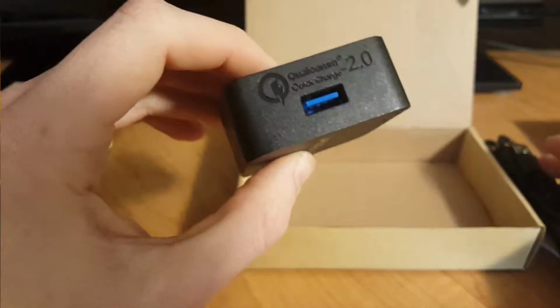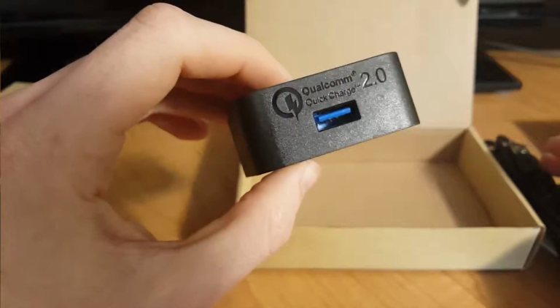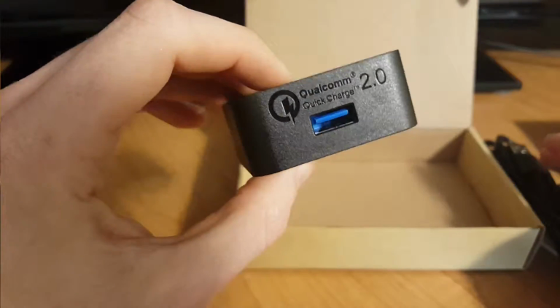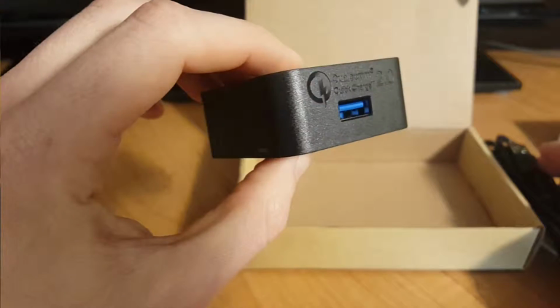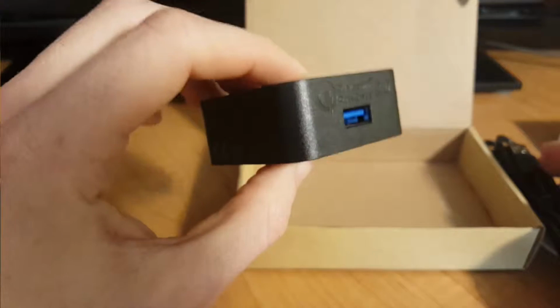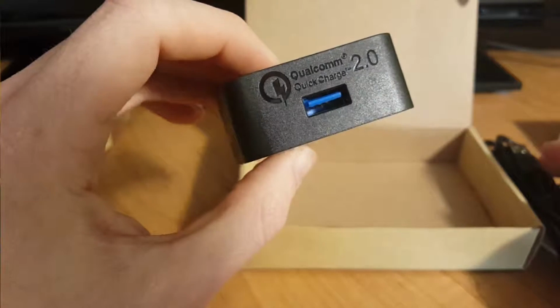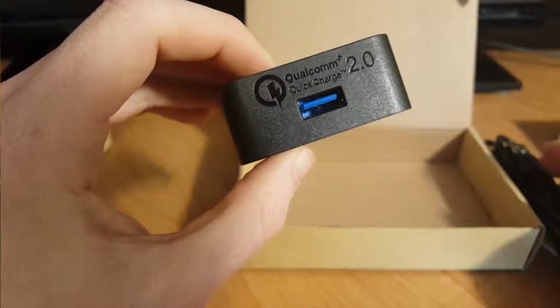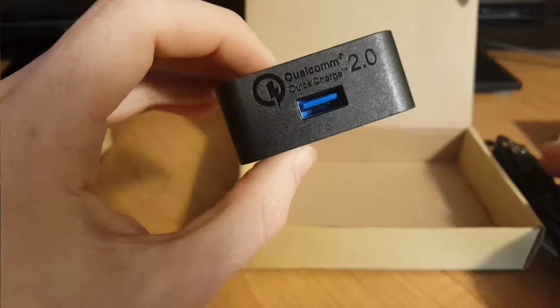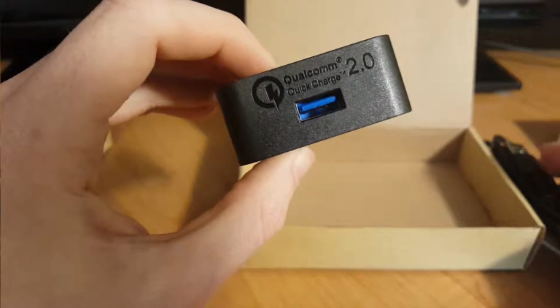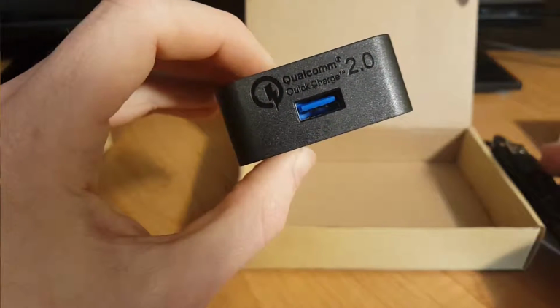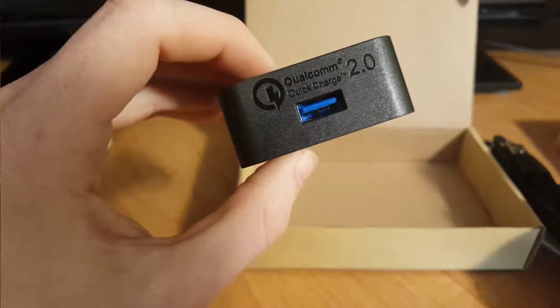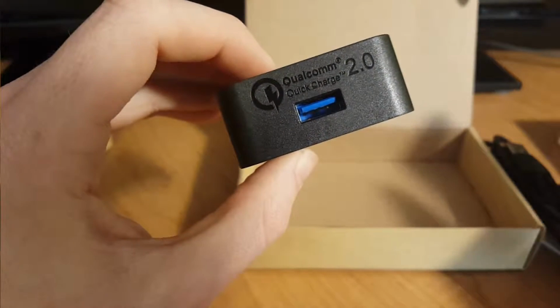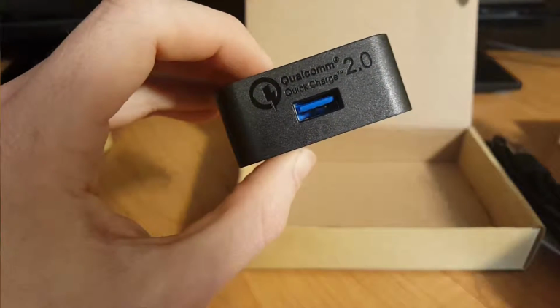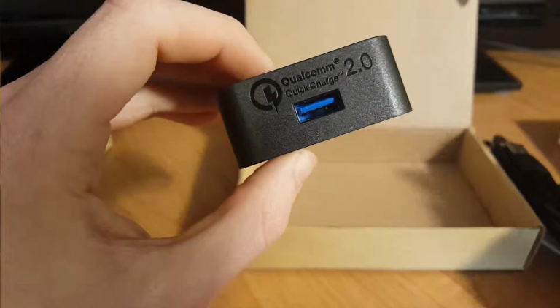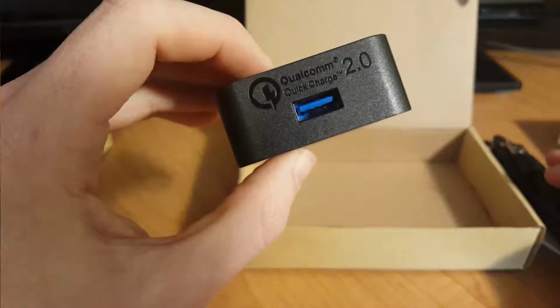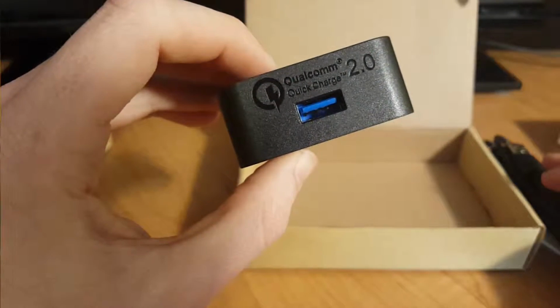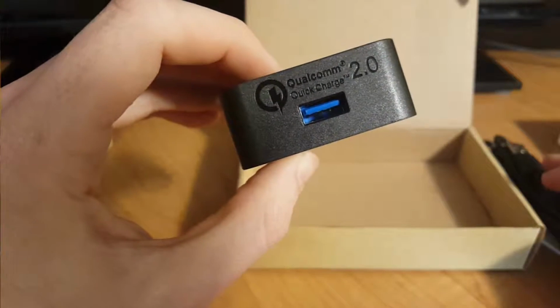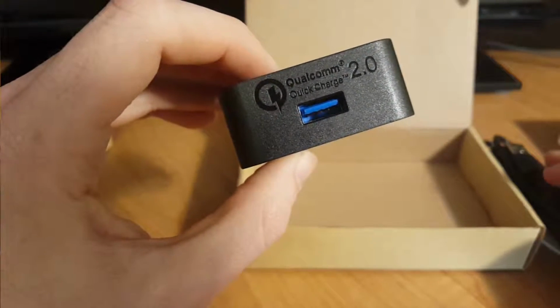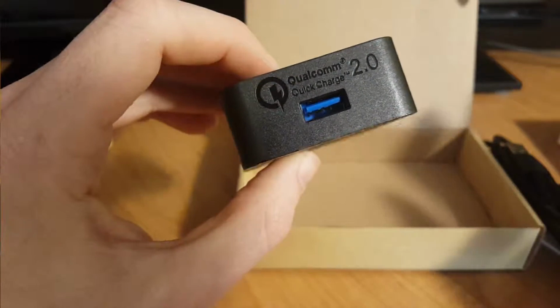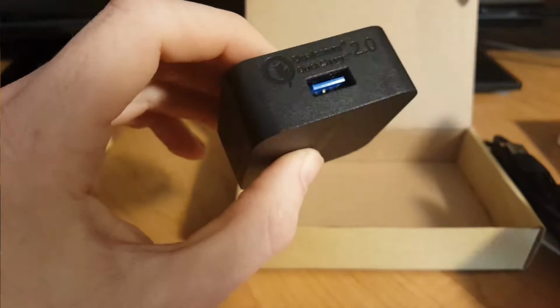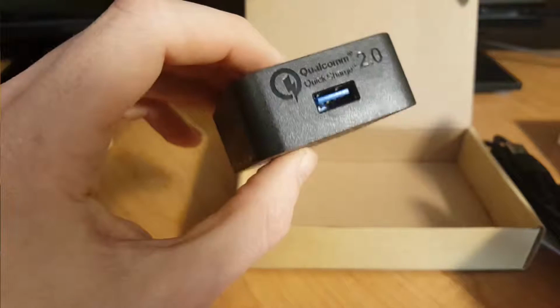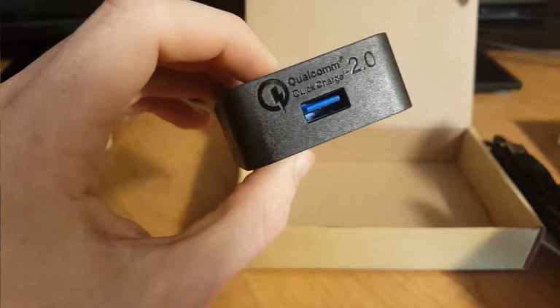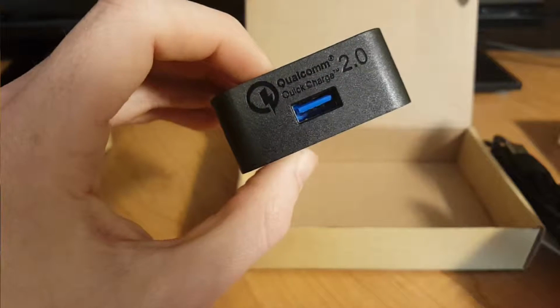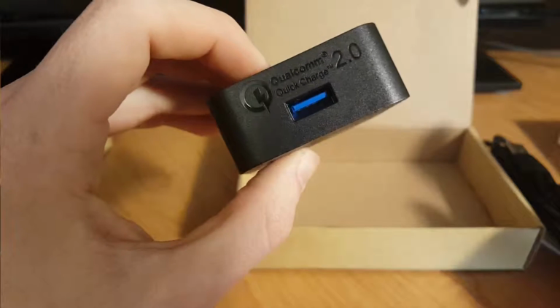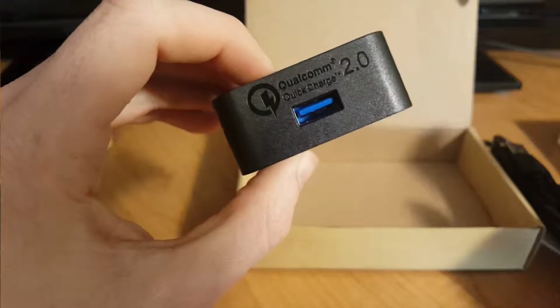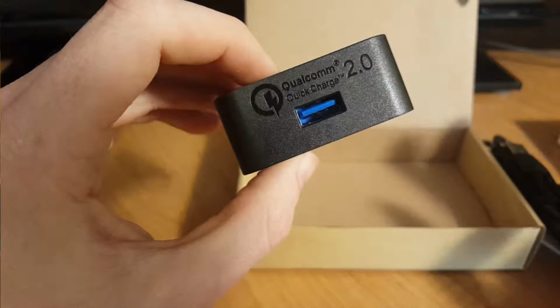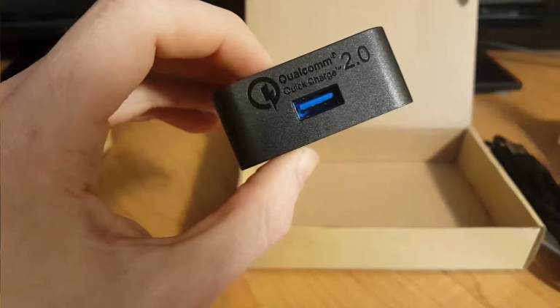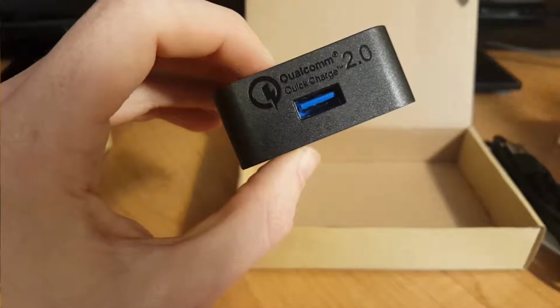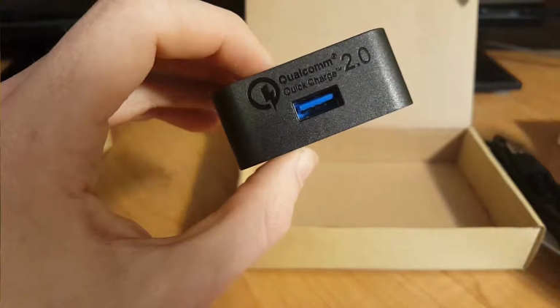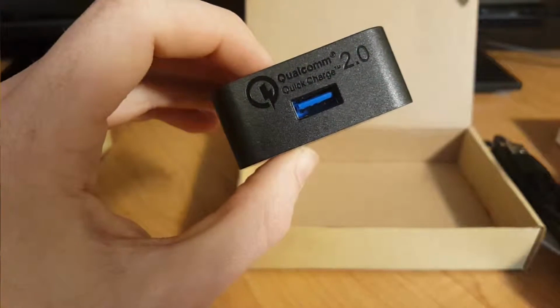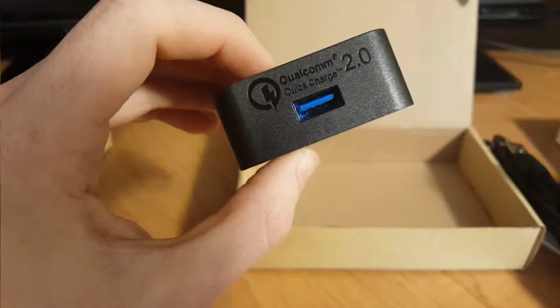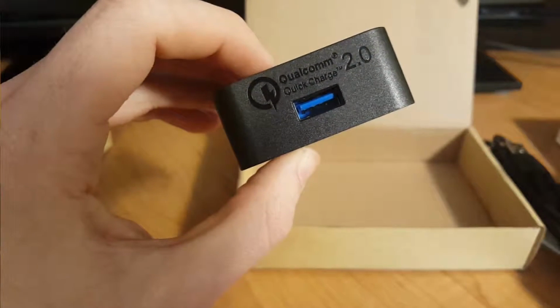I actually charge my iPhone with this too, and it seems to charge pretty fast. I'm not too sure how long it would normally take for an iPhone to charge.